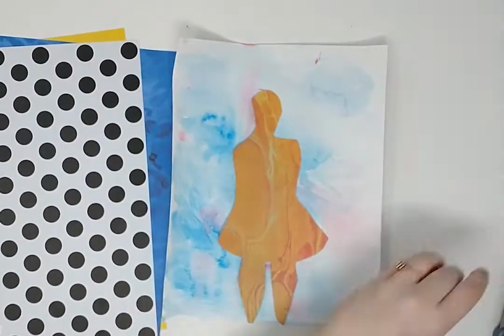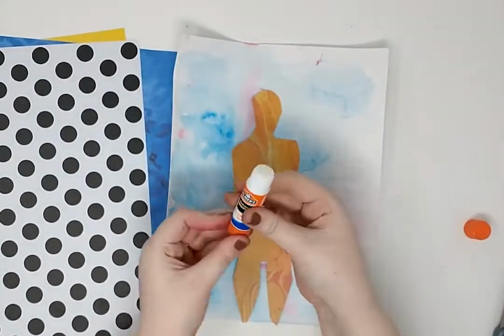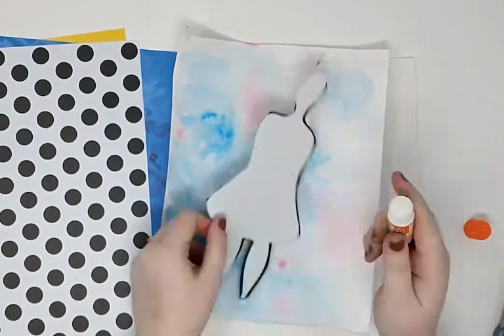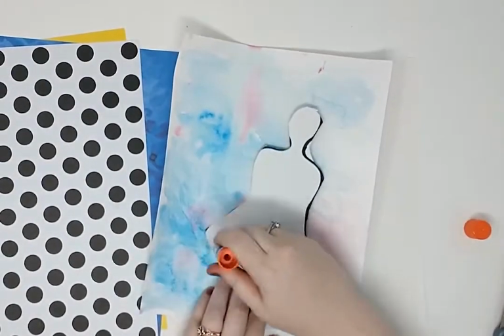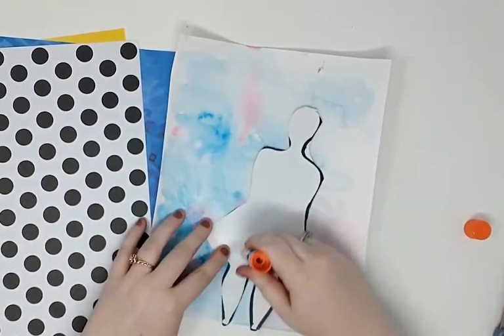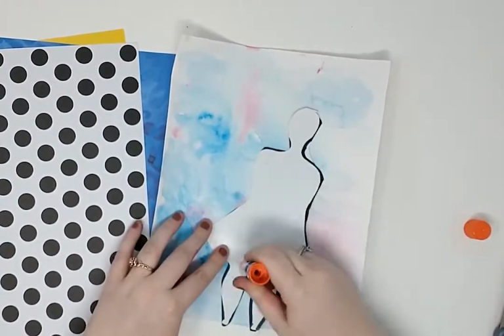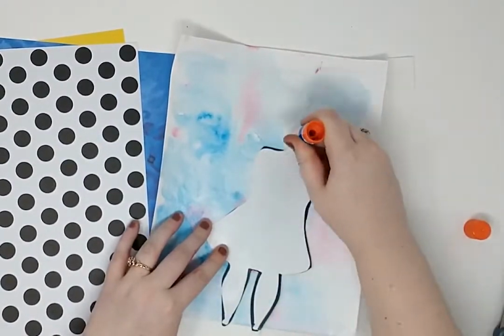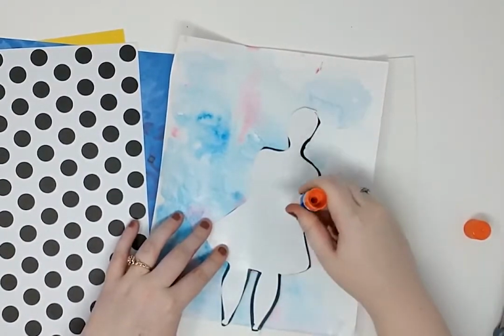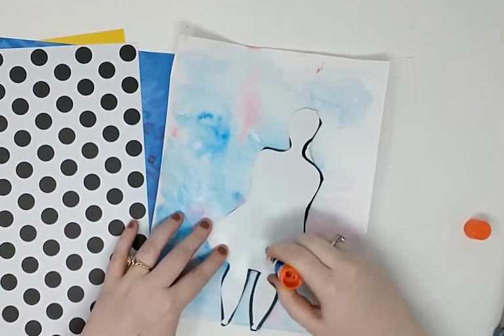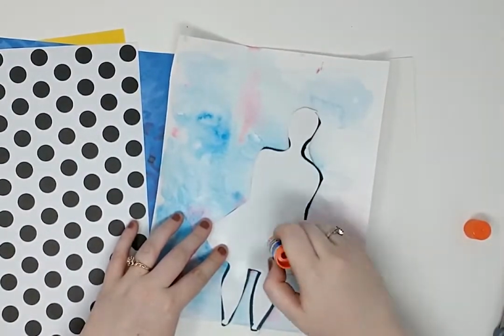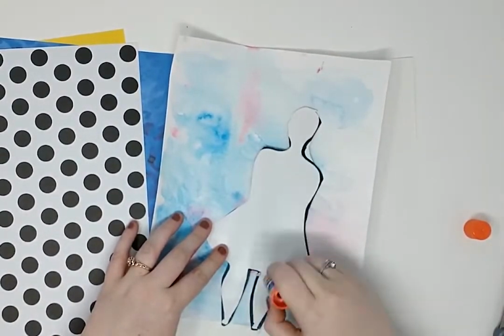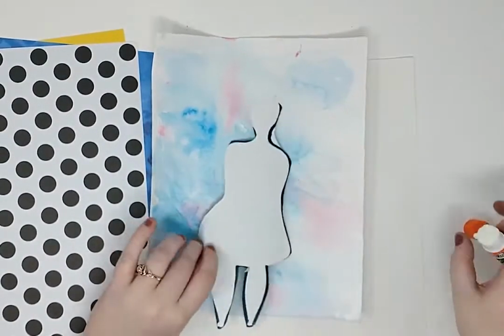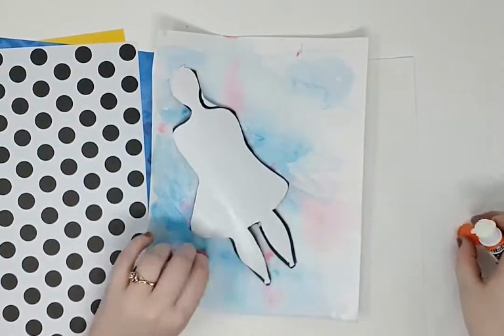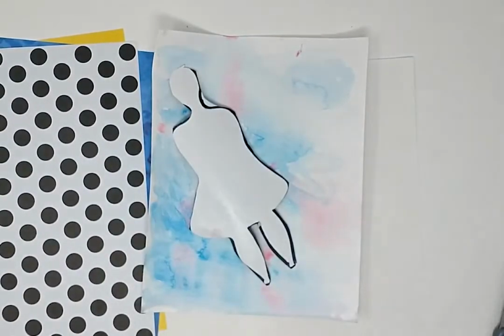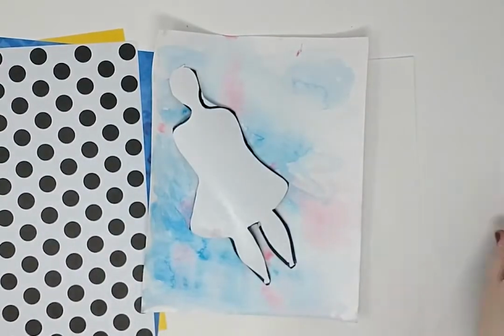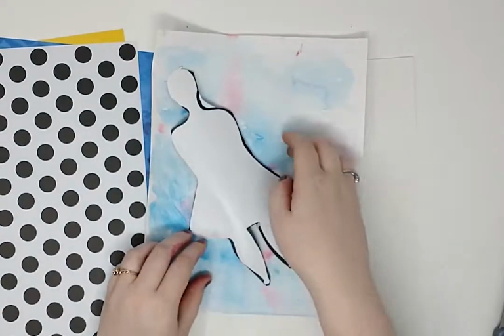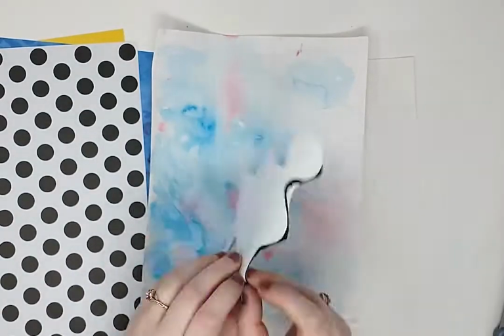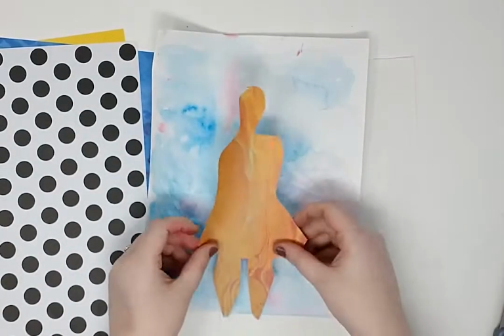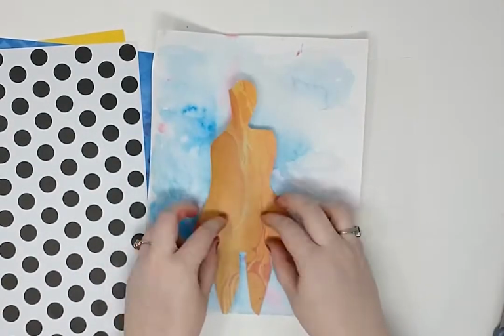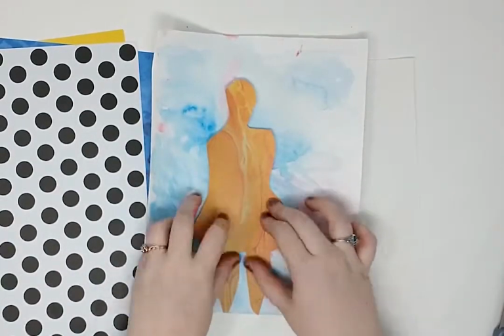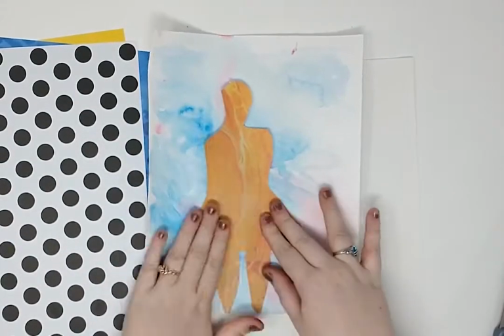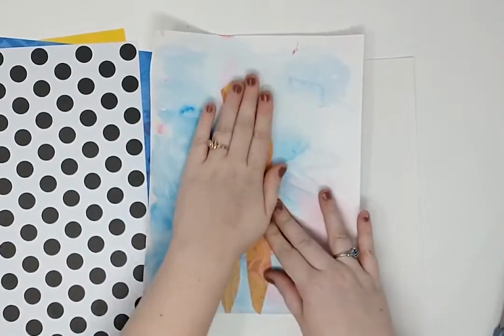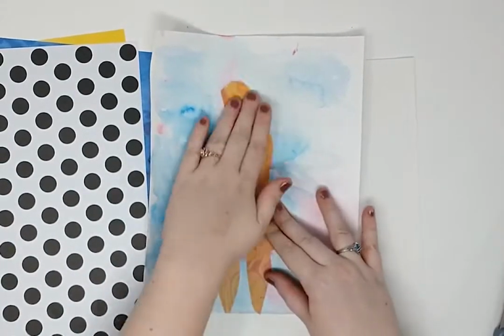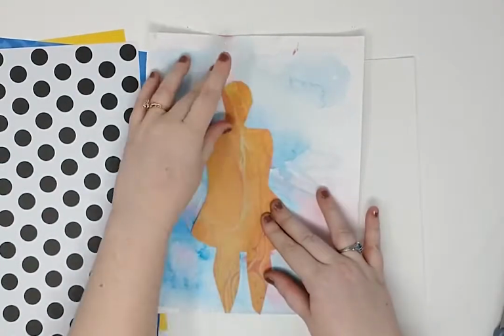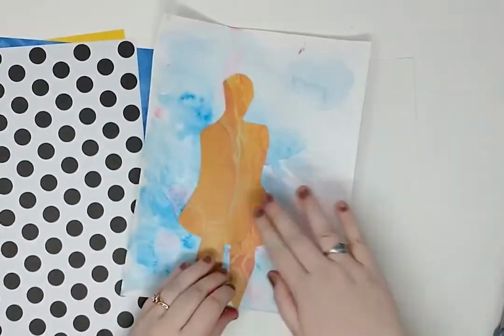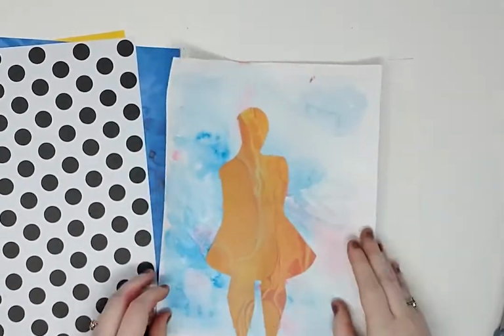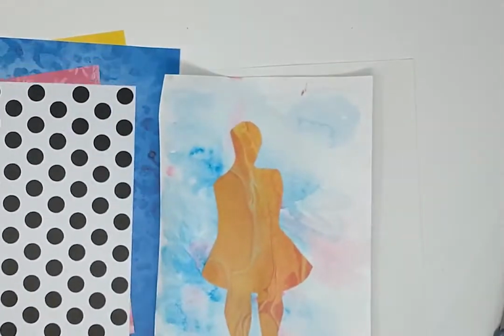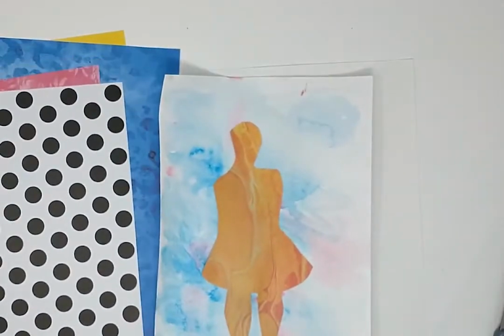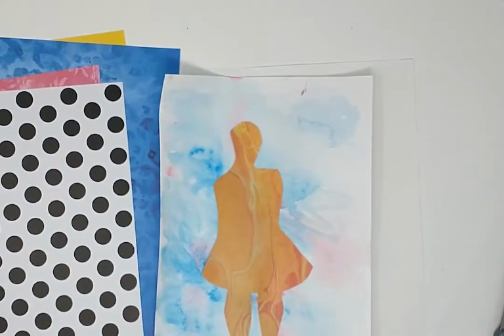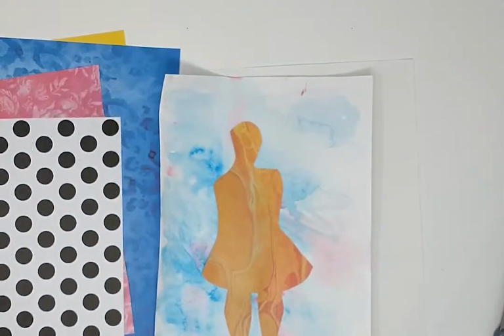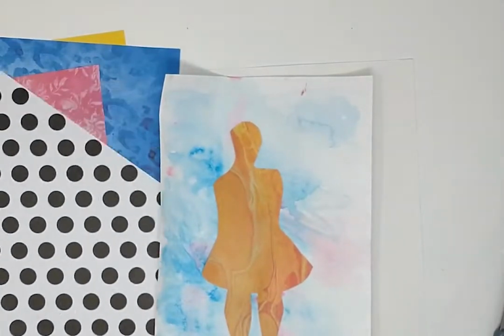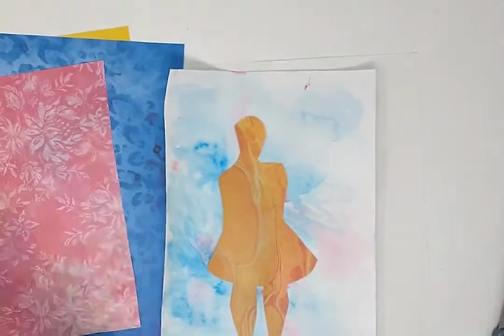Then, glue the figure you cut out onto the water-colored paper. Now, we have a basic shape that represents us.